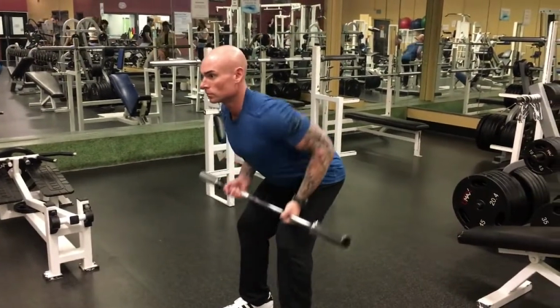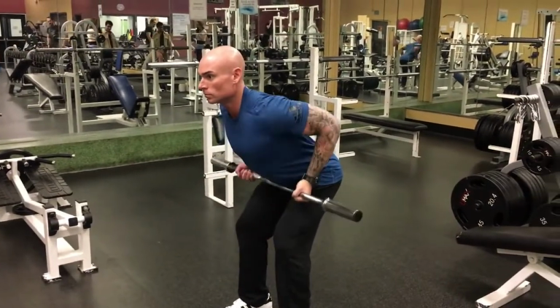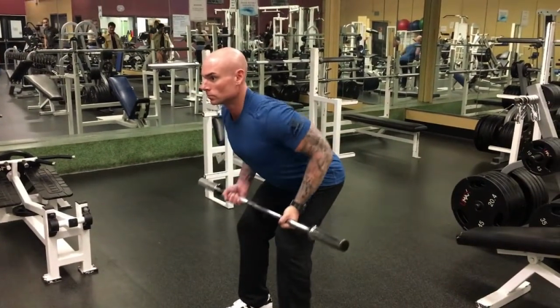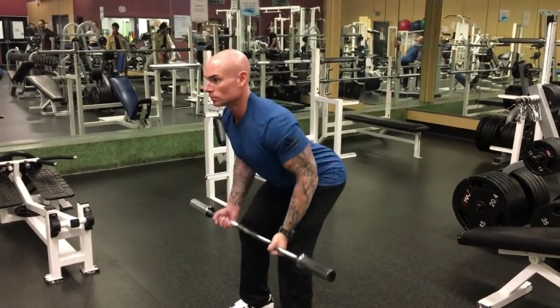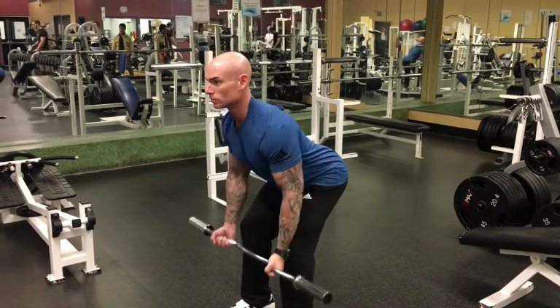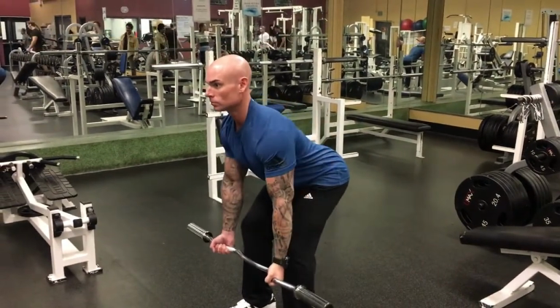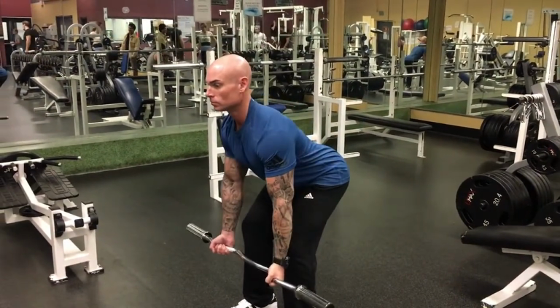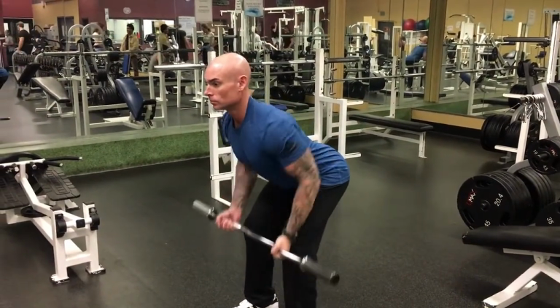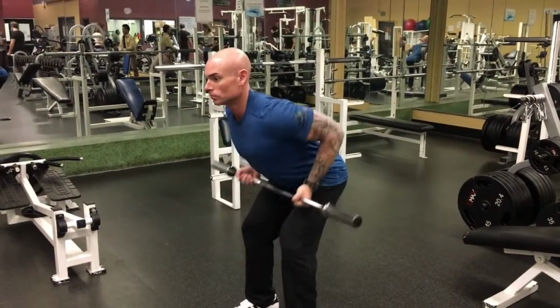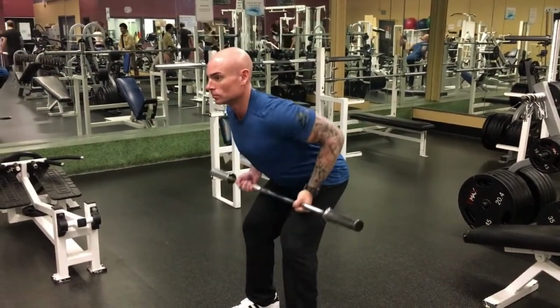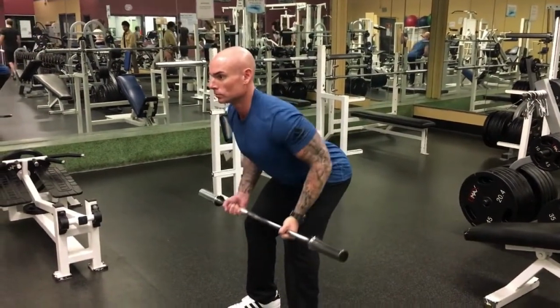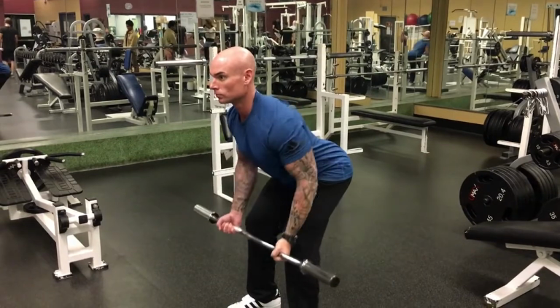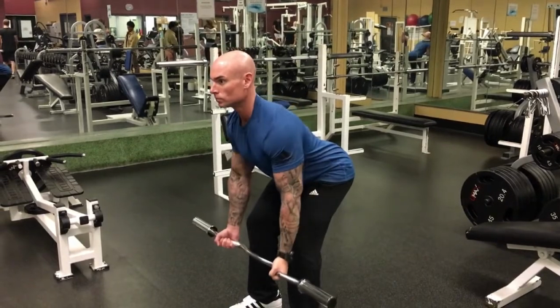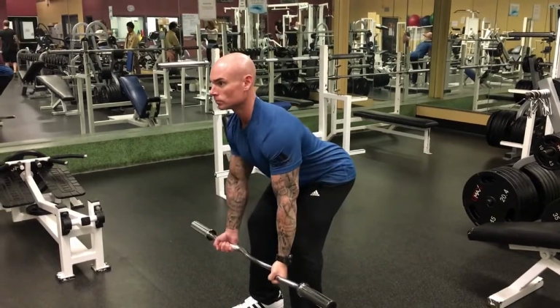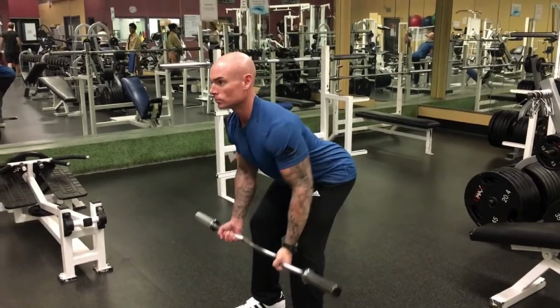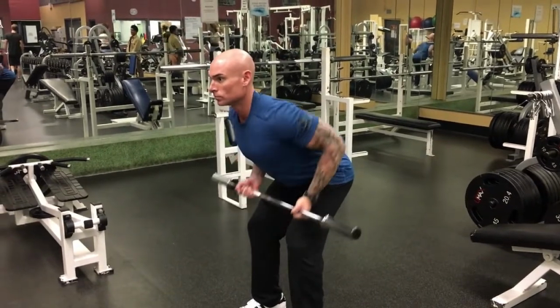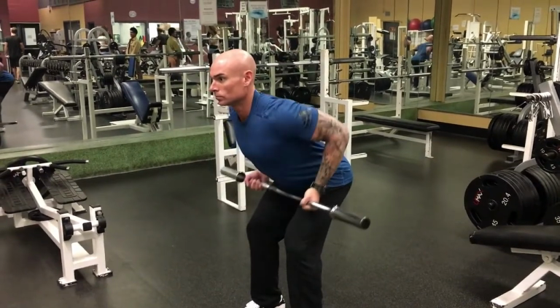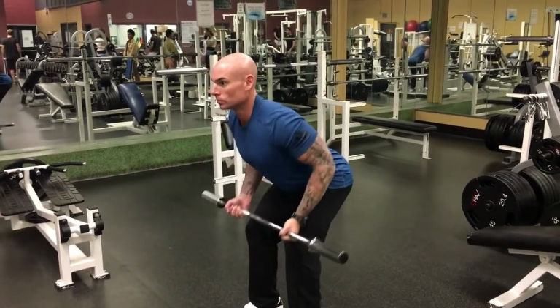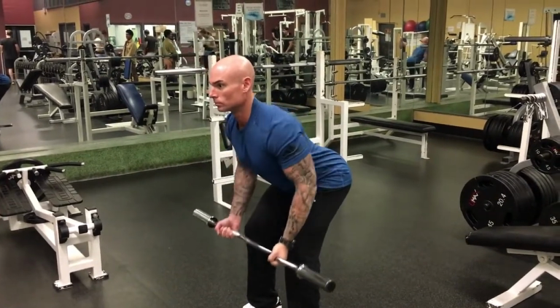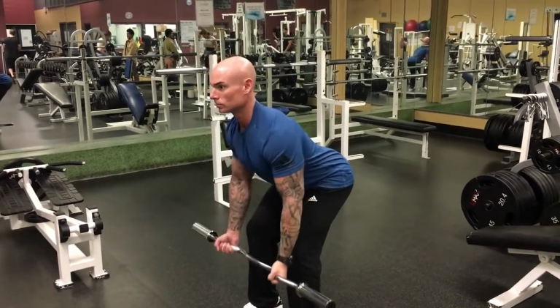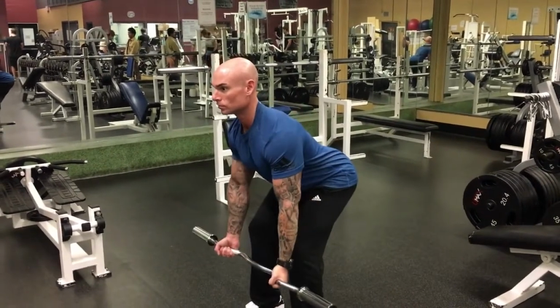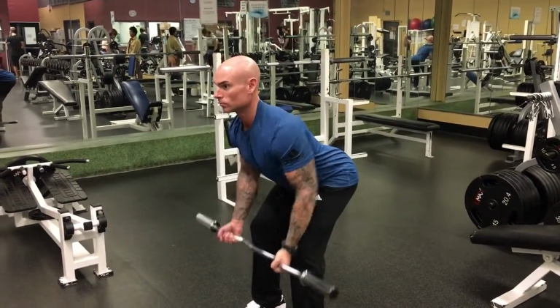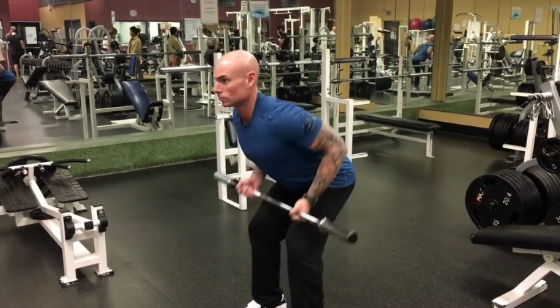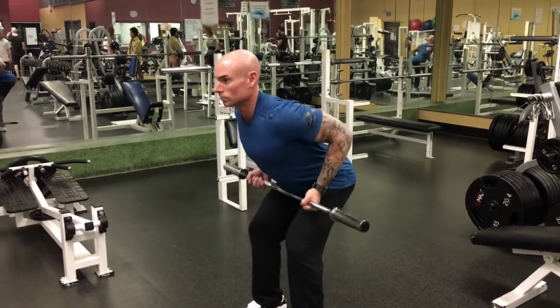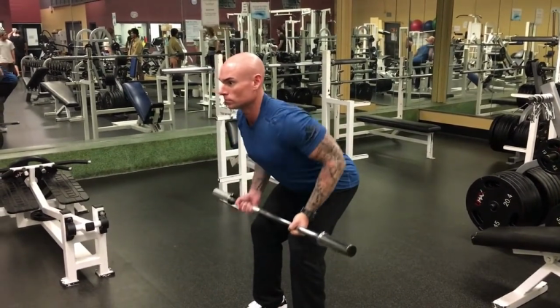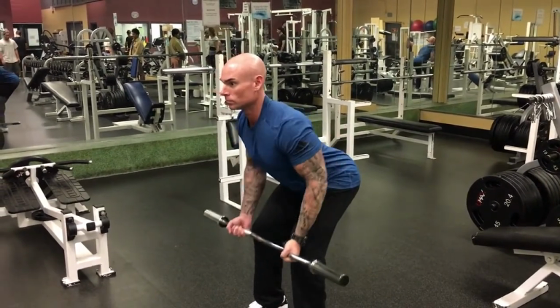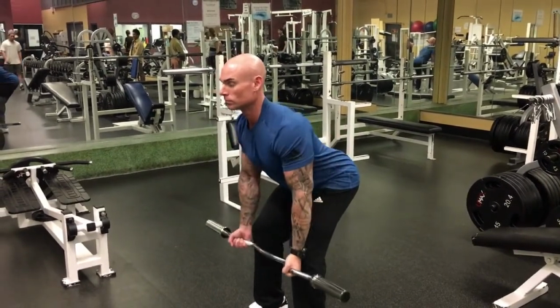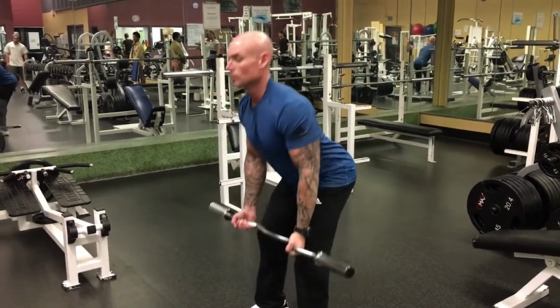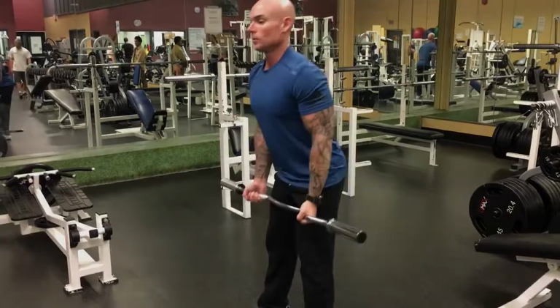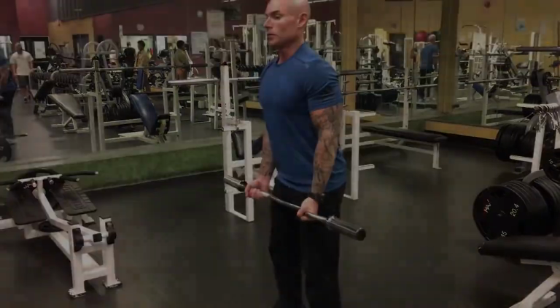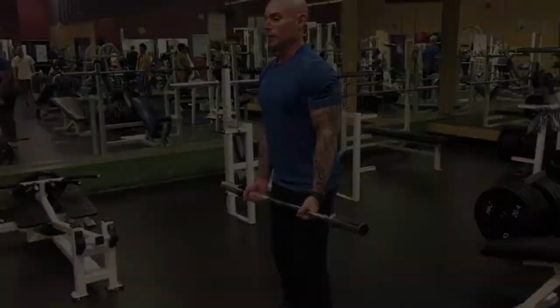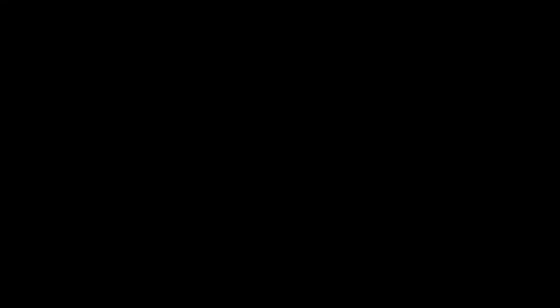Pull with the elbows and squeeze together the shoulder blades — all the way up, all the way down. The most important part of this is to make sure you have a neutral back so you do not hurt your low back.